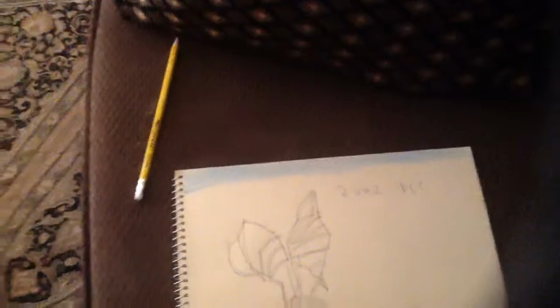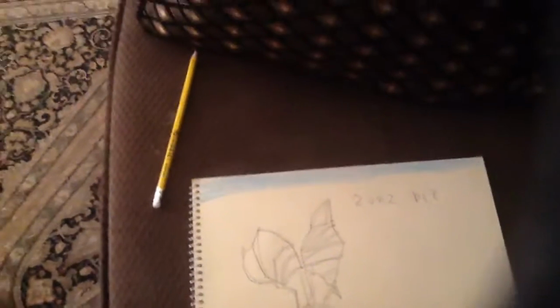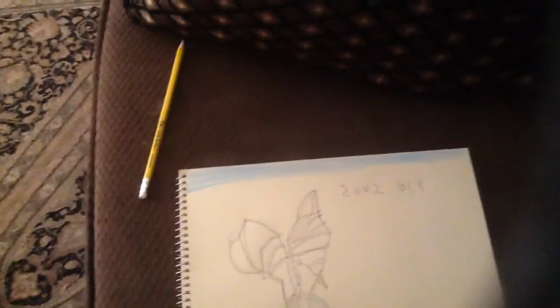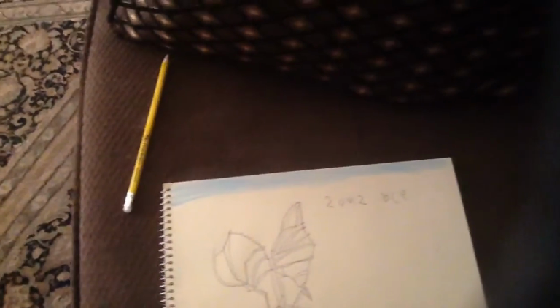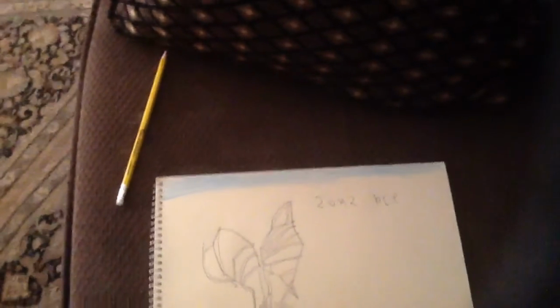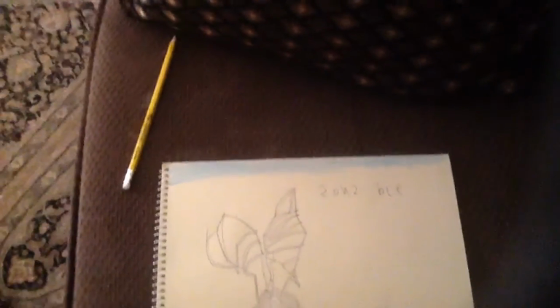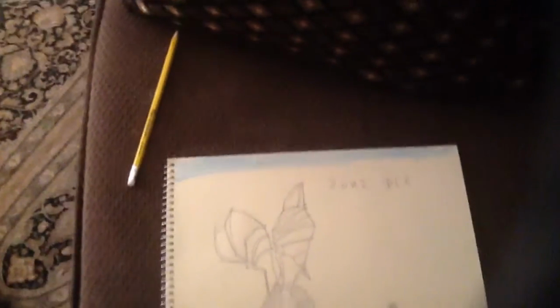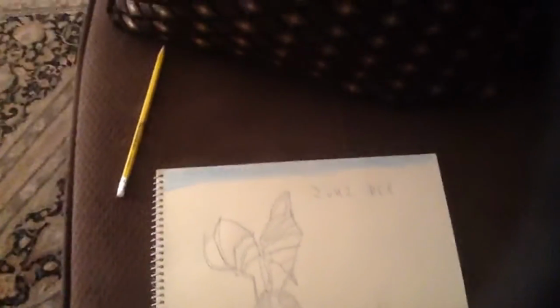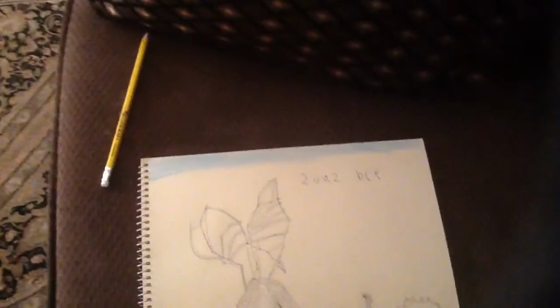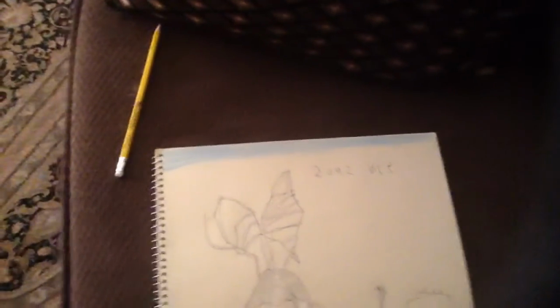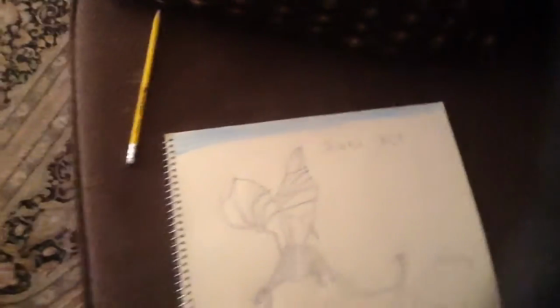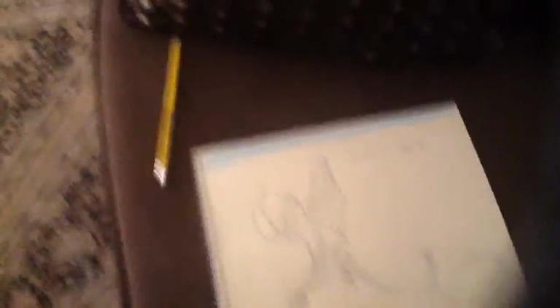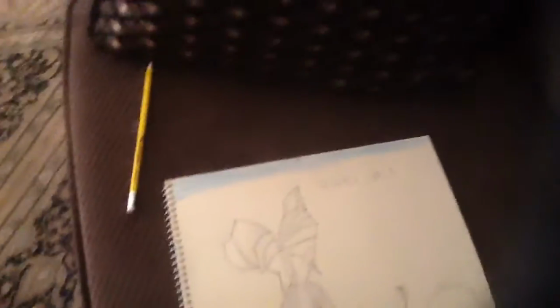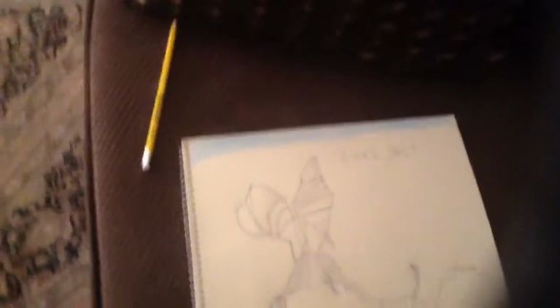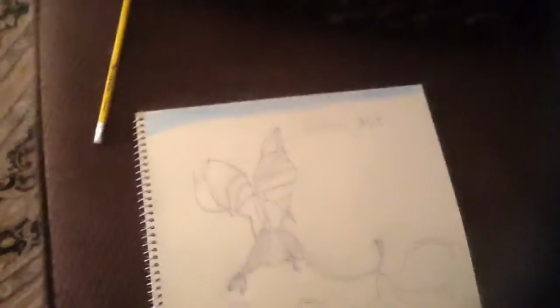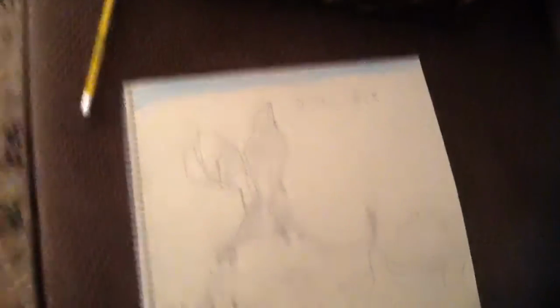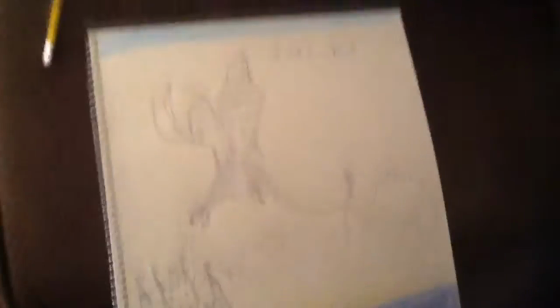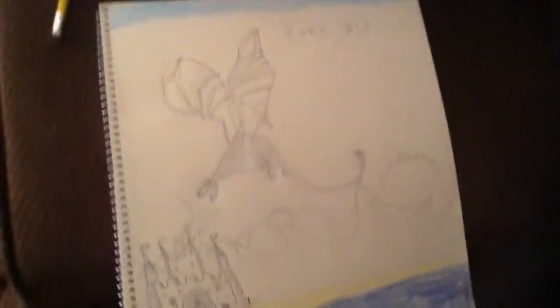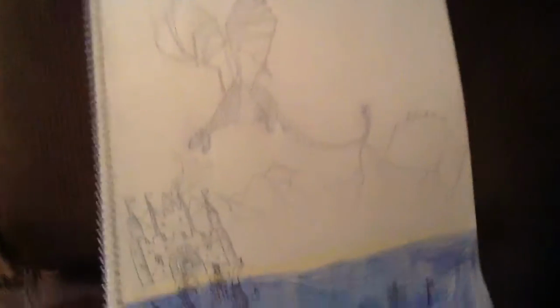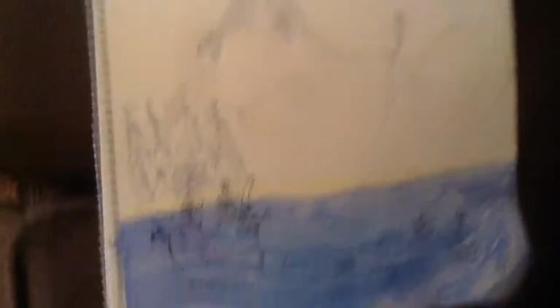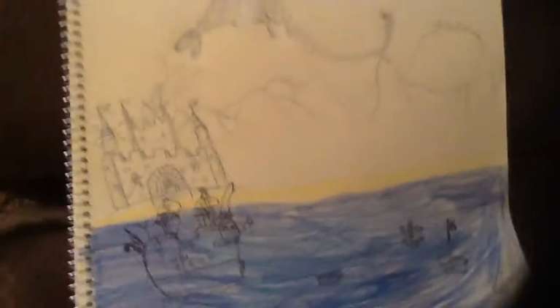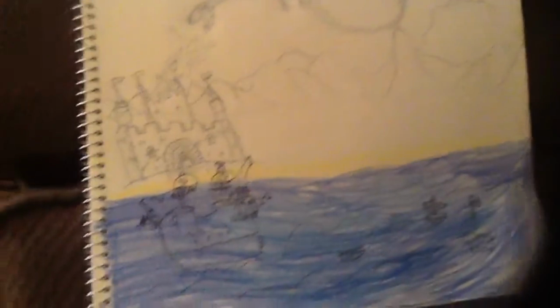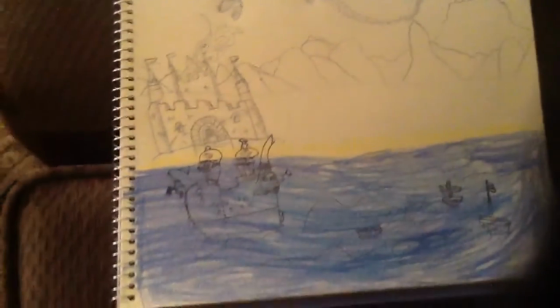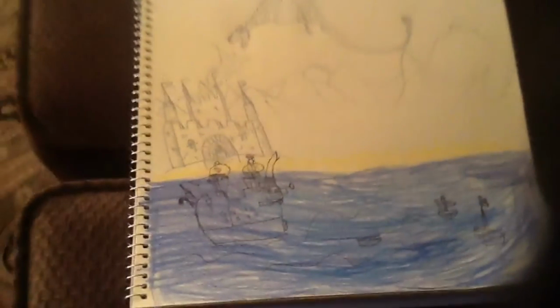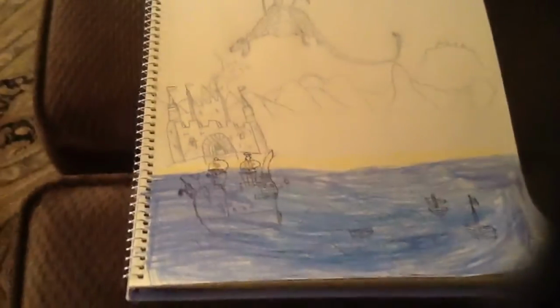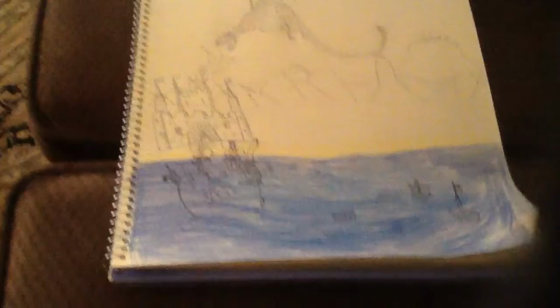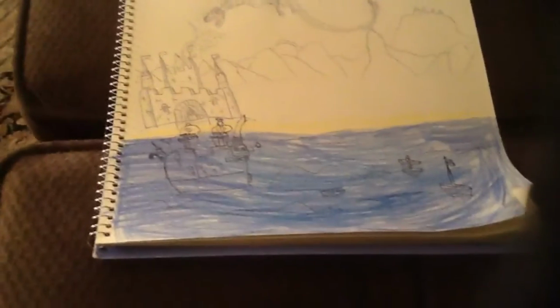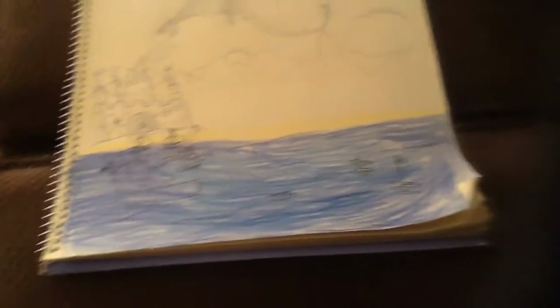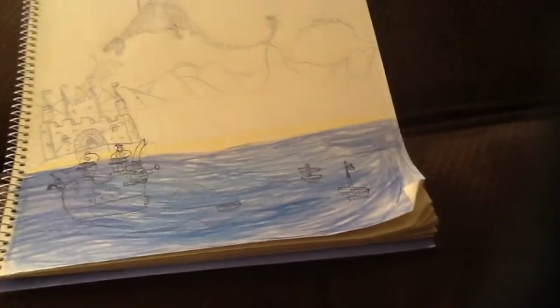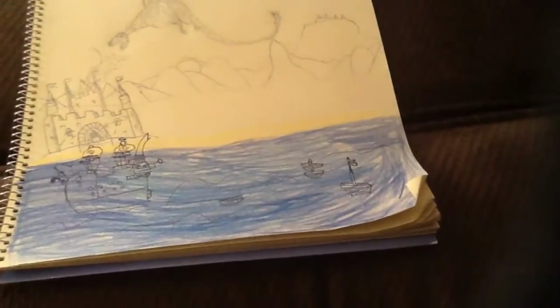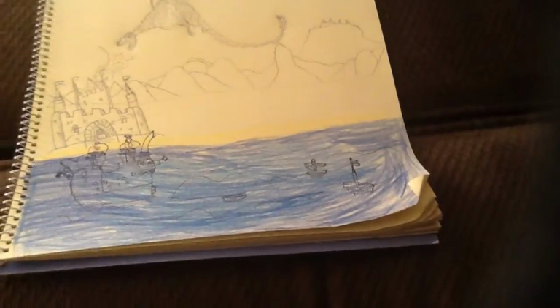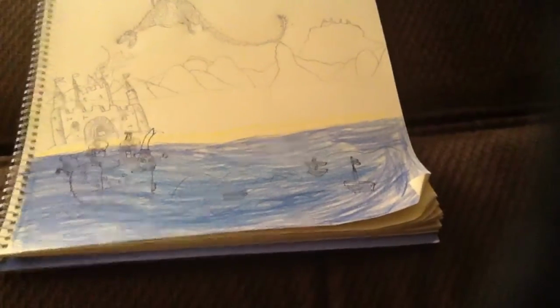Hello, I know this is my first video, but I just drew all of this. I'm sorry for the bad camera quality, but that's all I got.